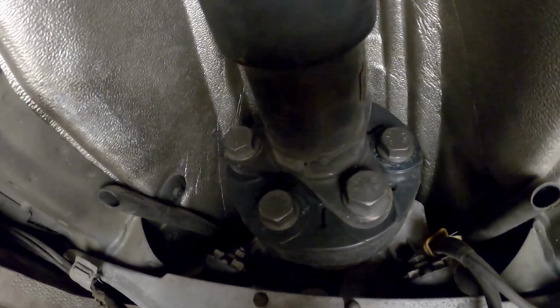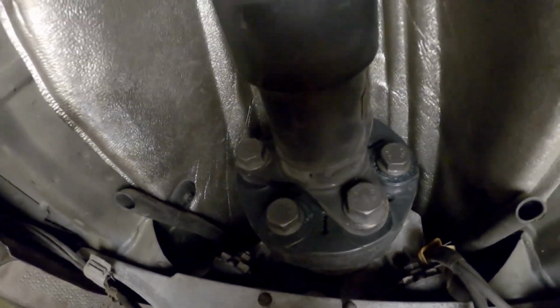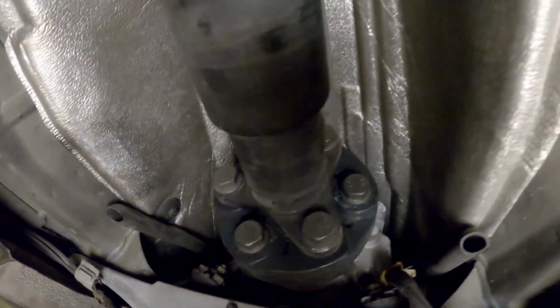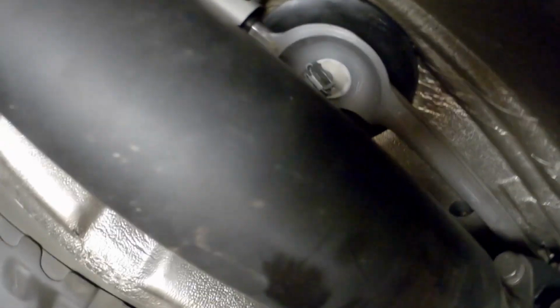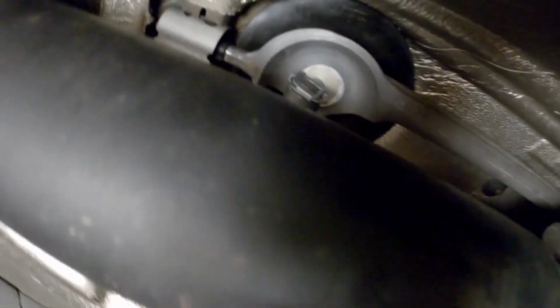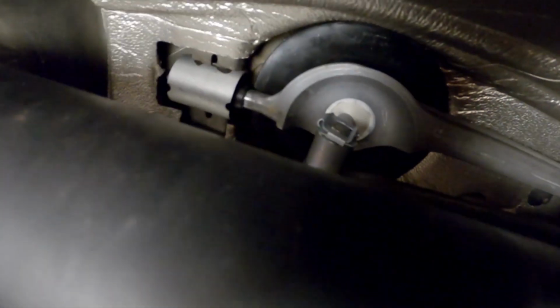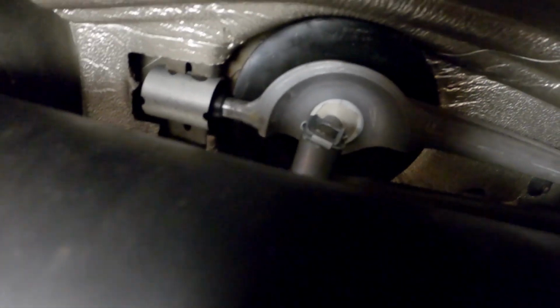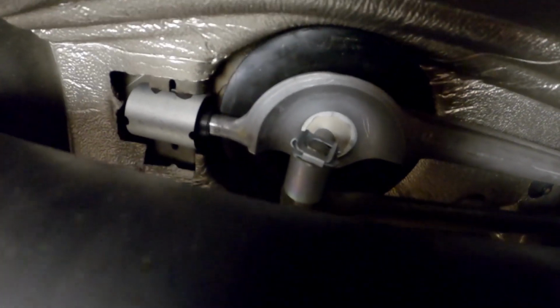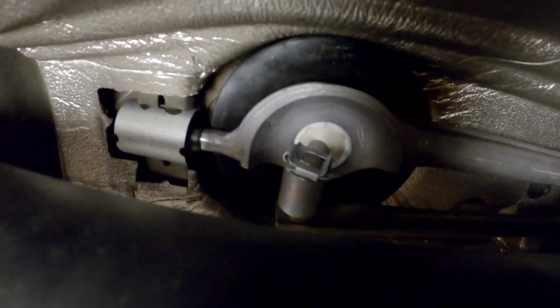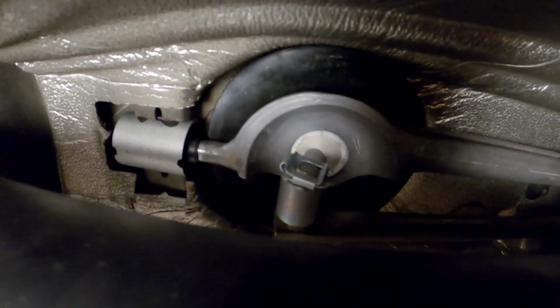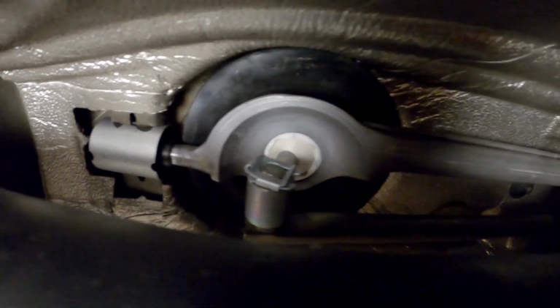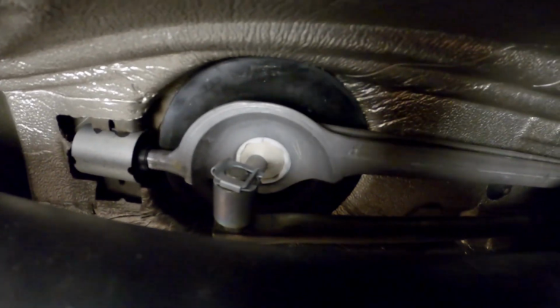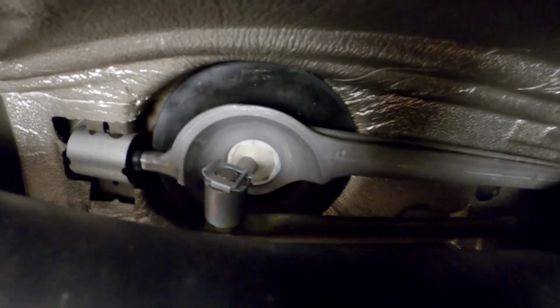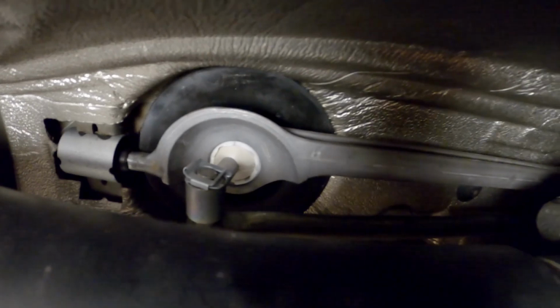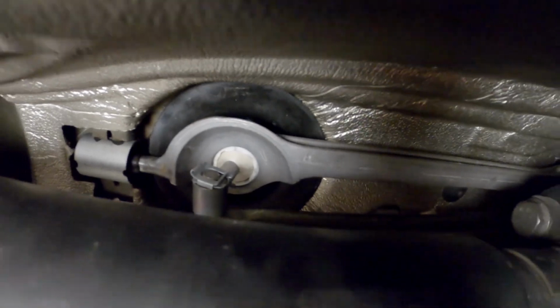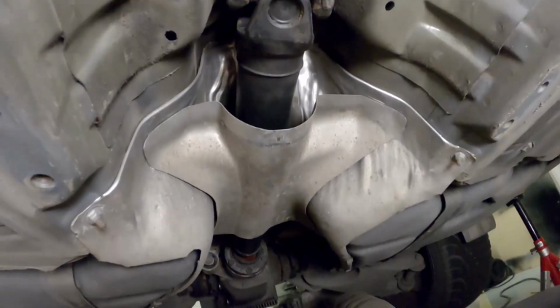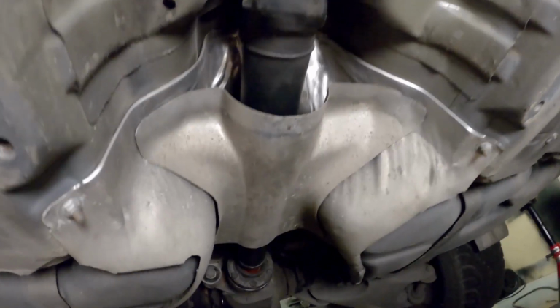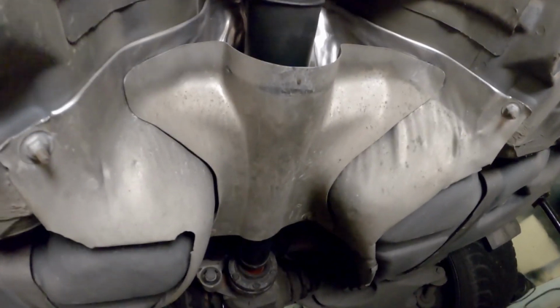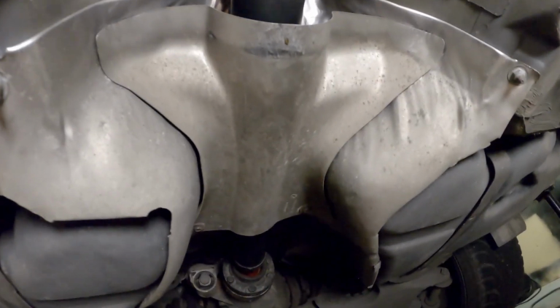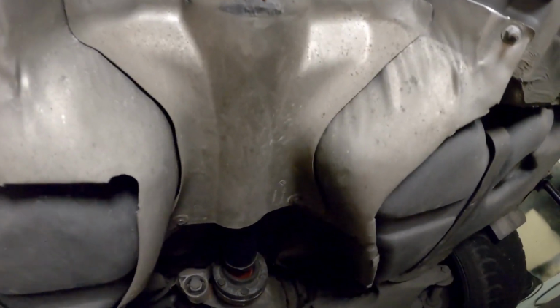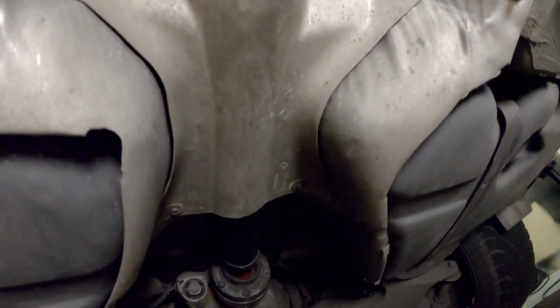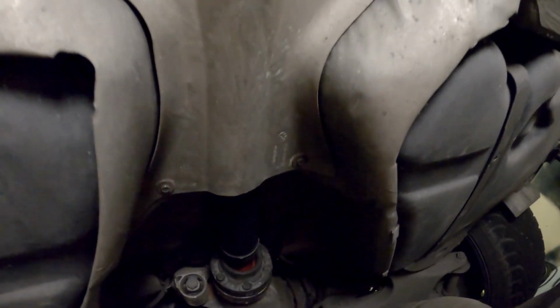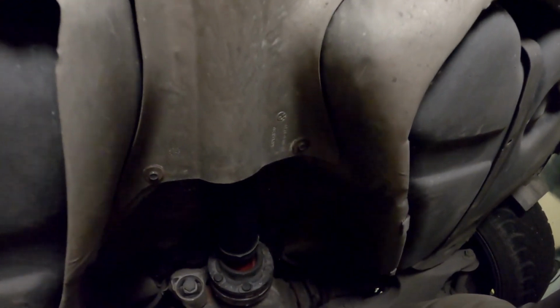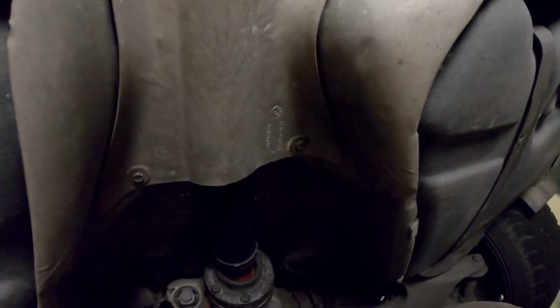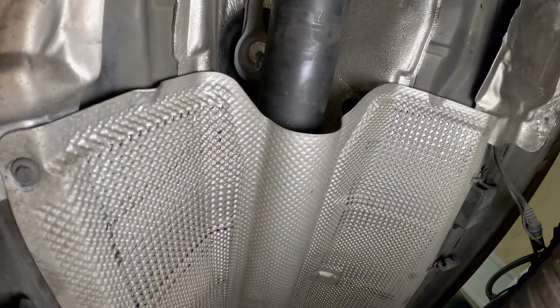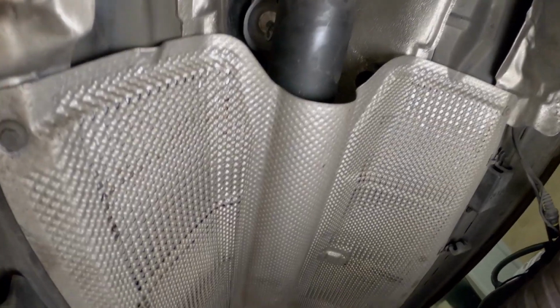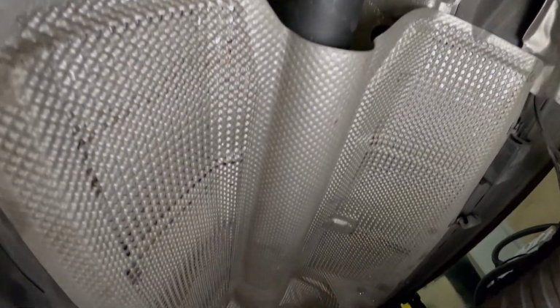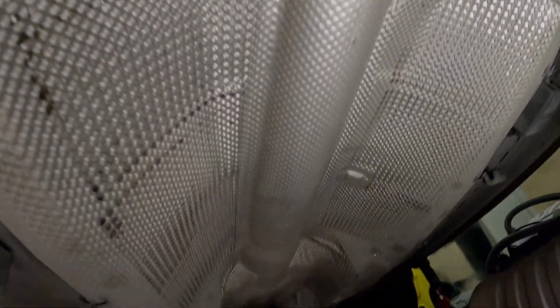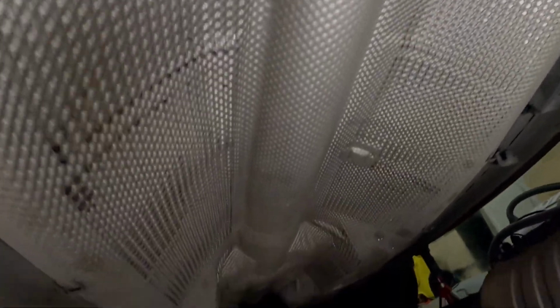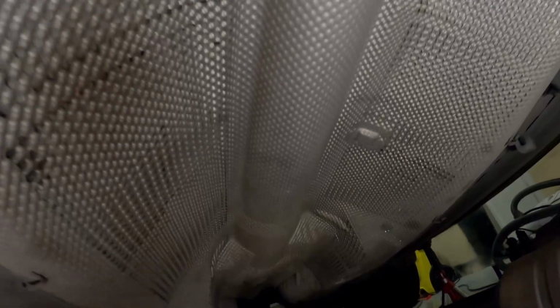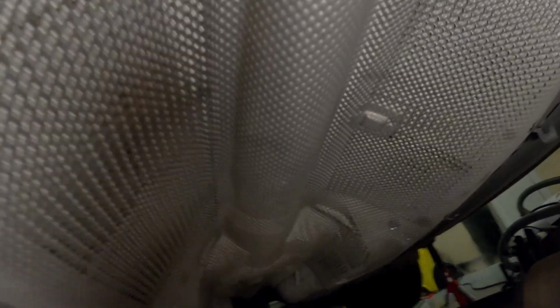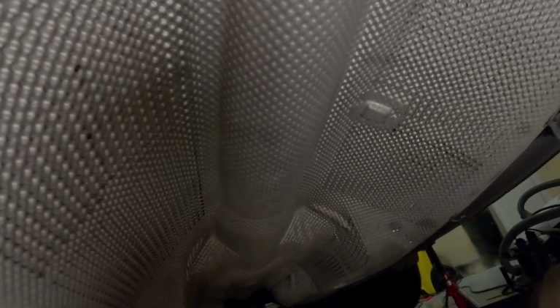Also, here you can see that I replaced my shifter and all the bushings while the driveshaft was out, but that's a subject for another video. Until then, thank you for watching and goodbye!